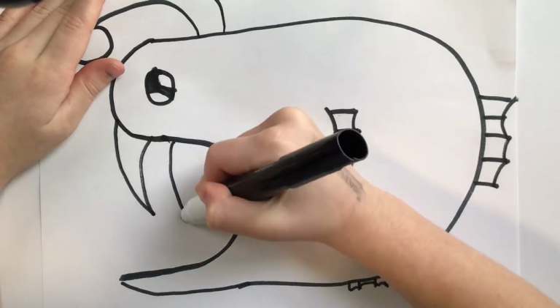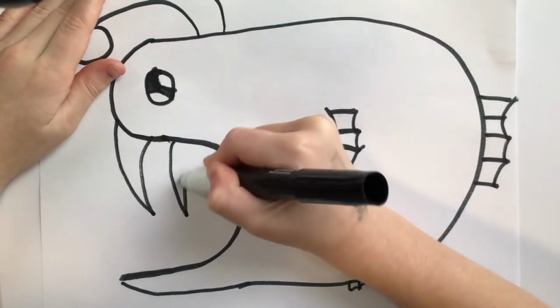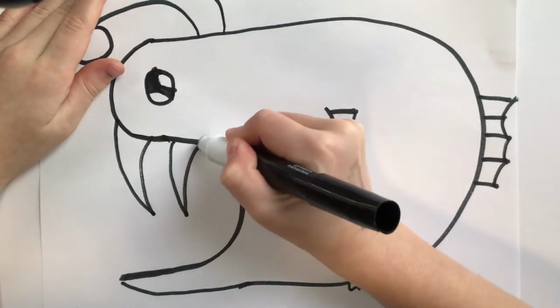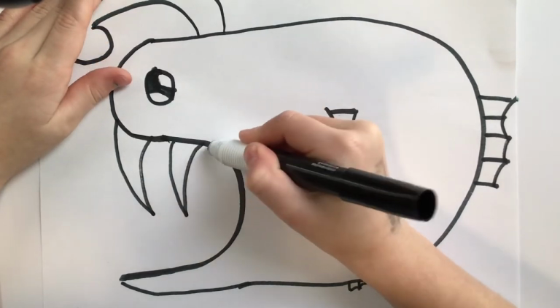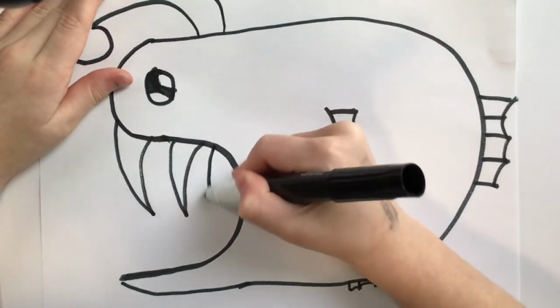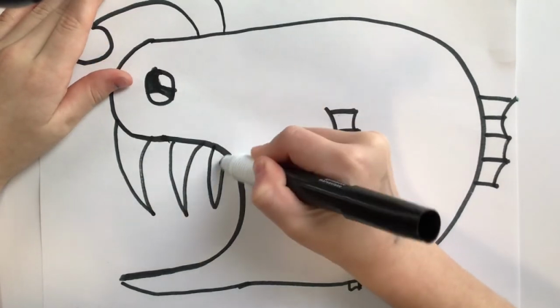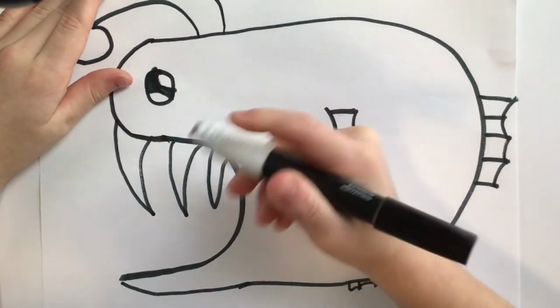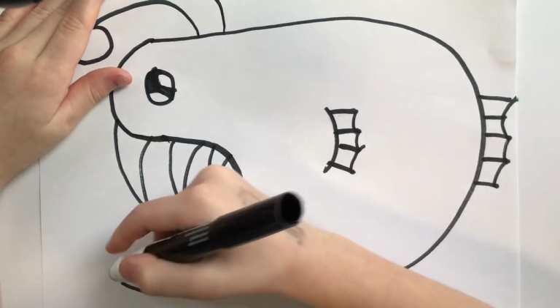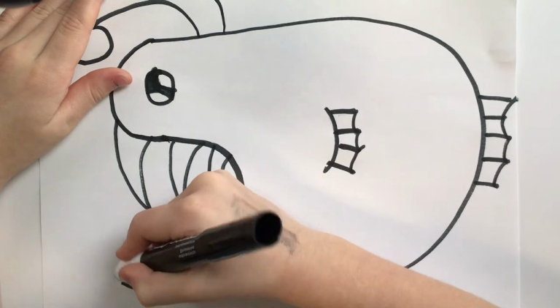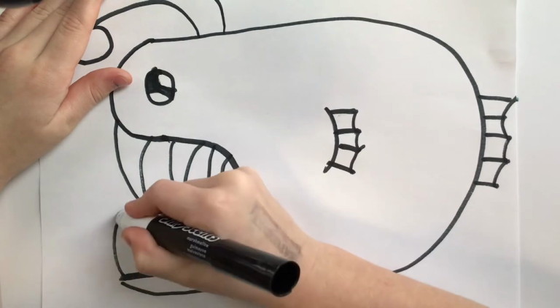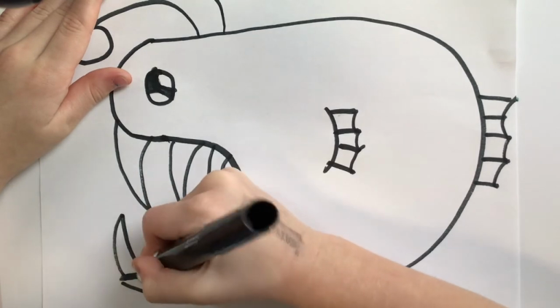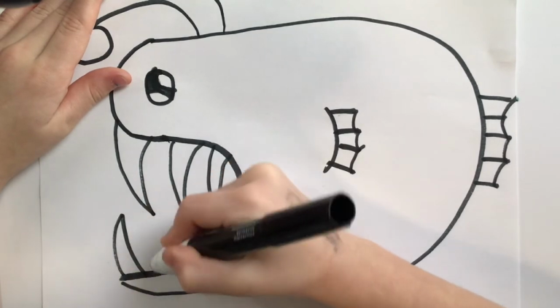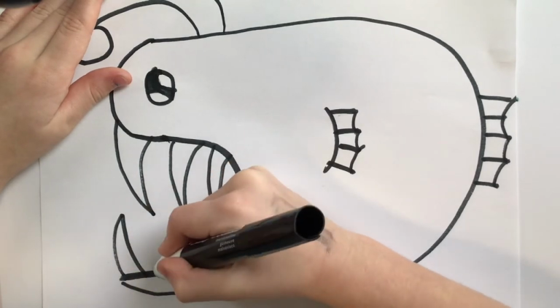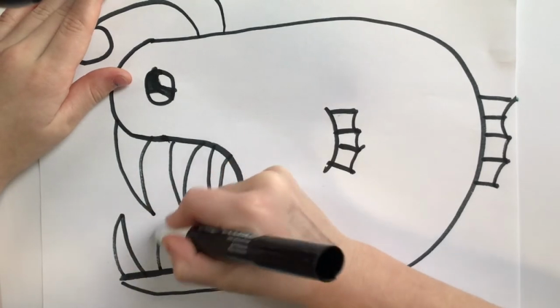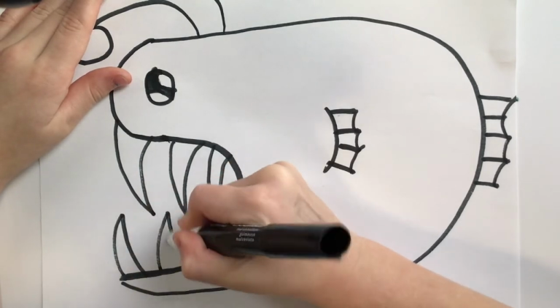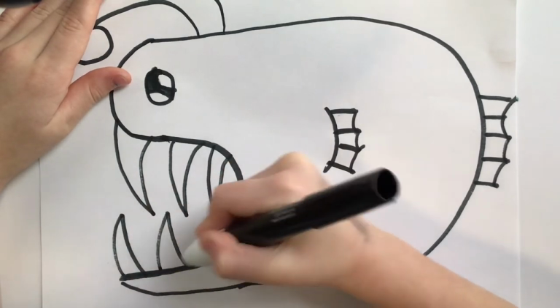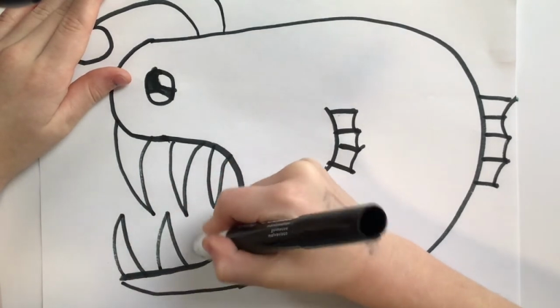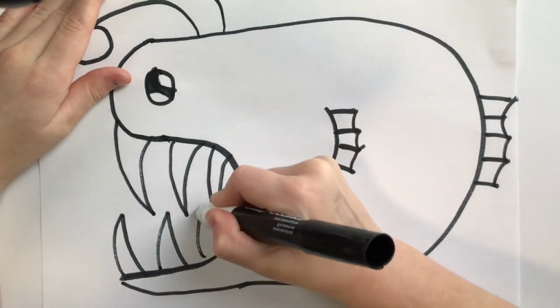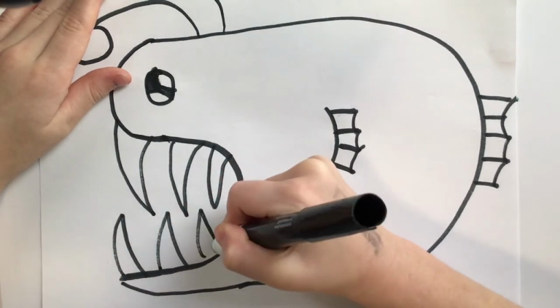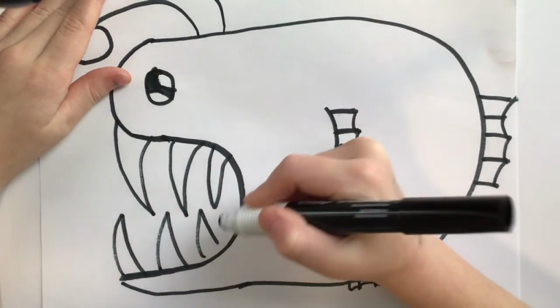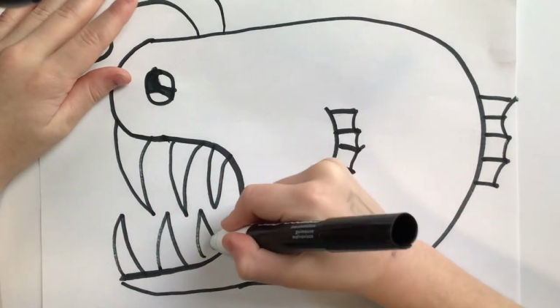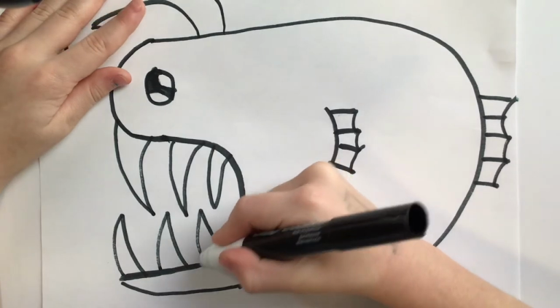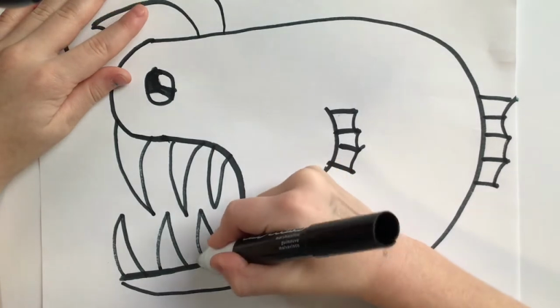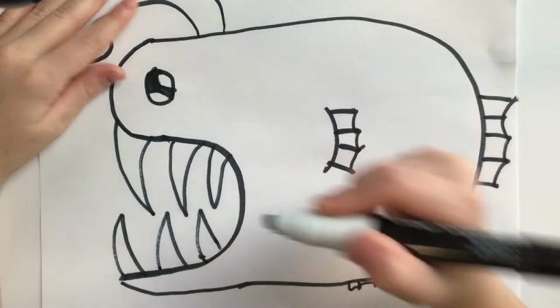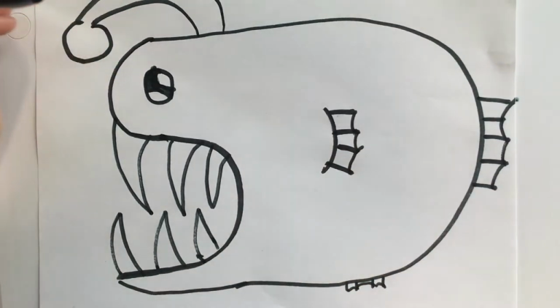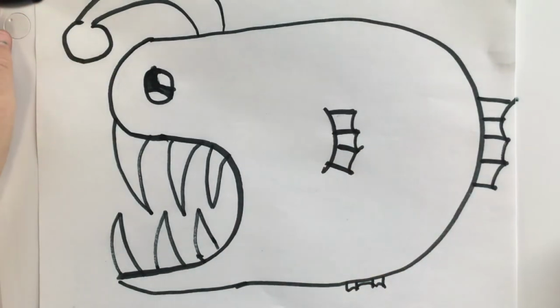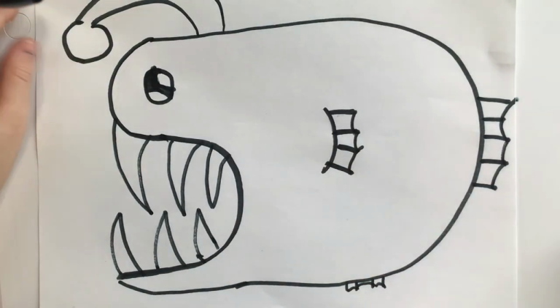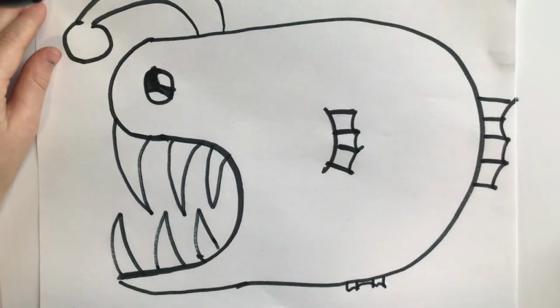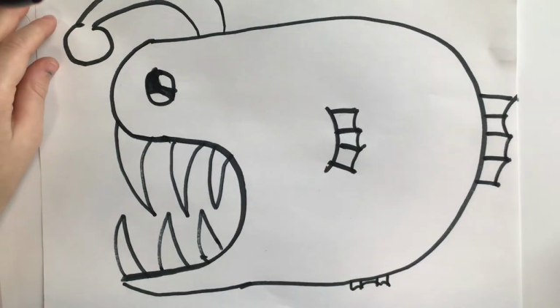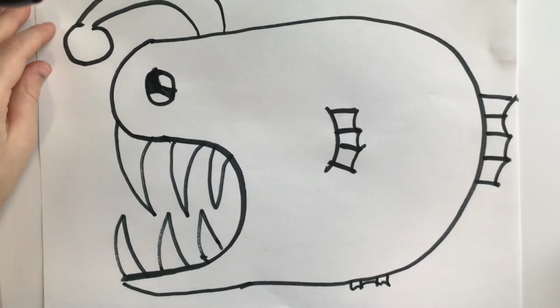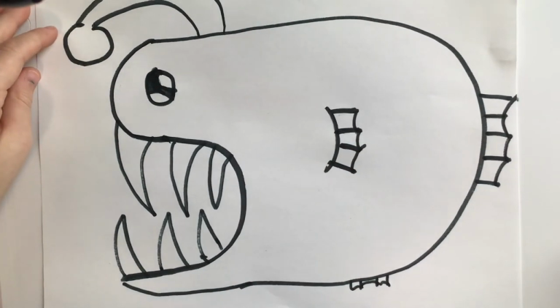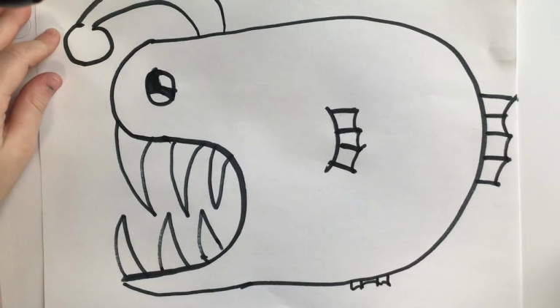Then keep repeating those steps. You can do as much teeth as you want. We're done — you finished your anger fish!